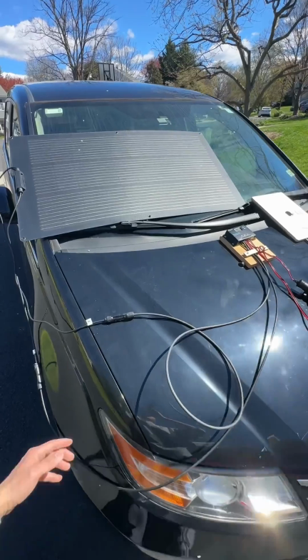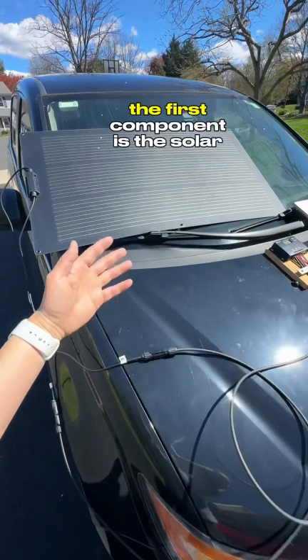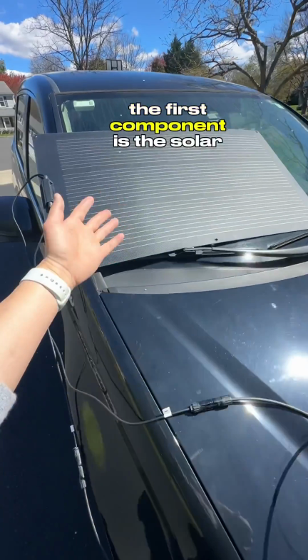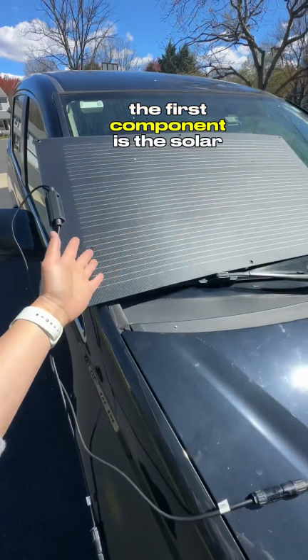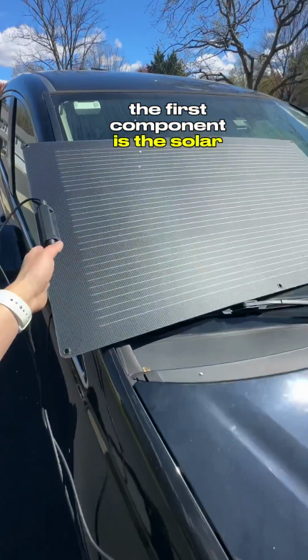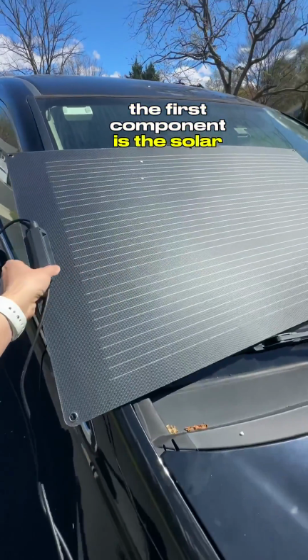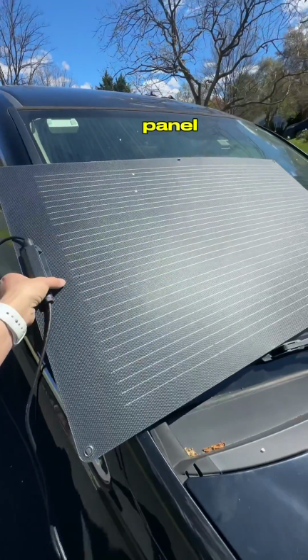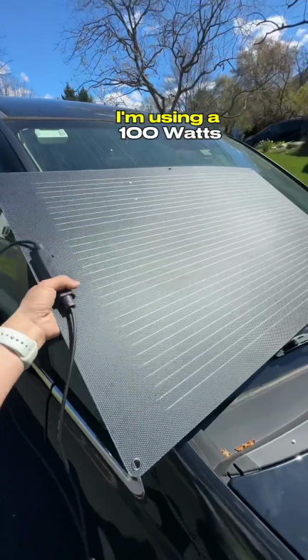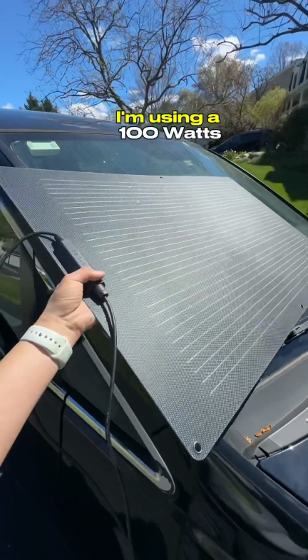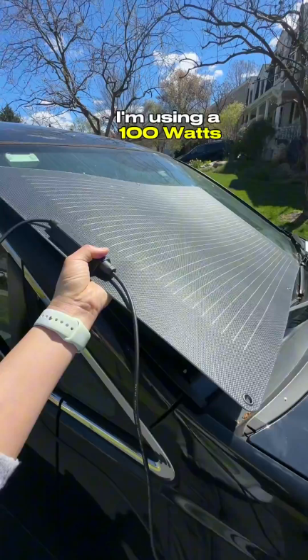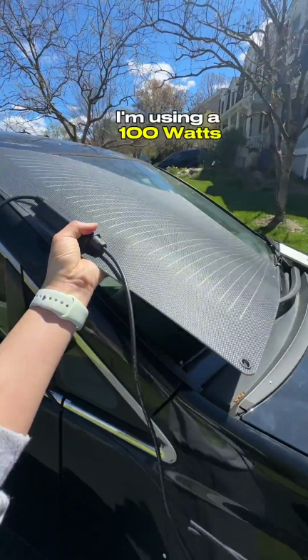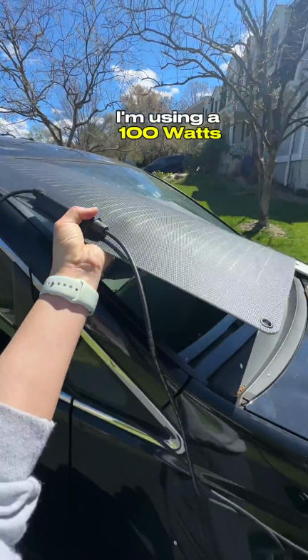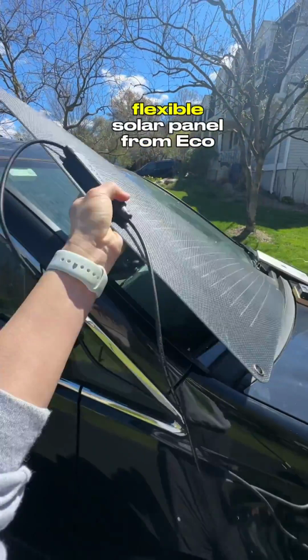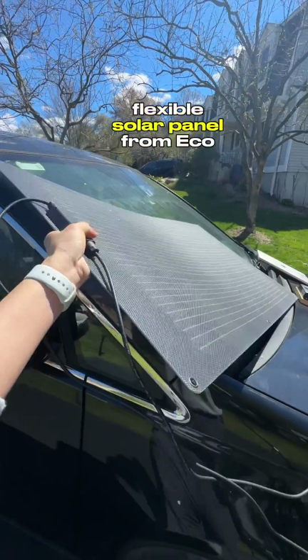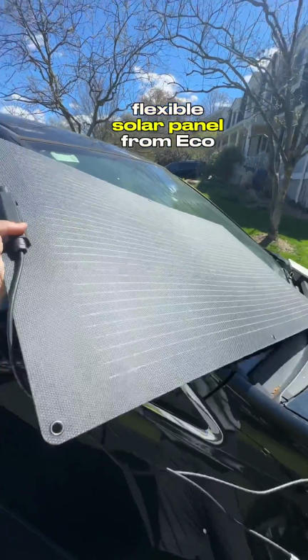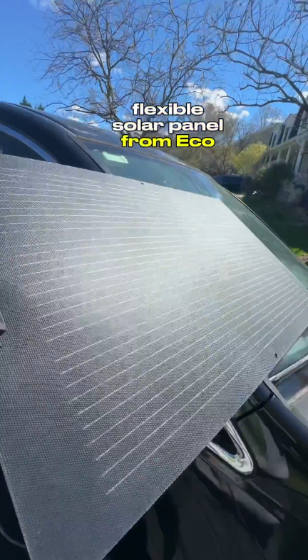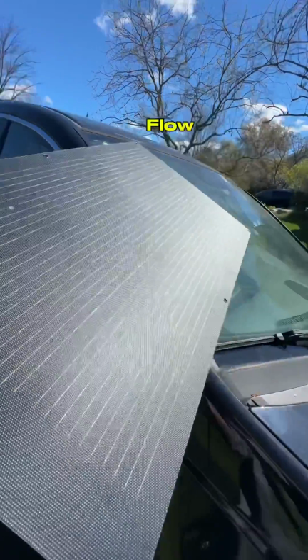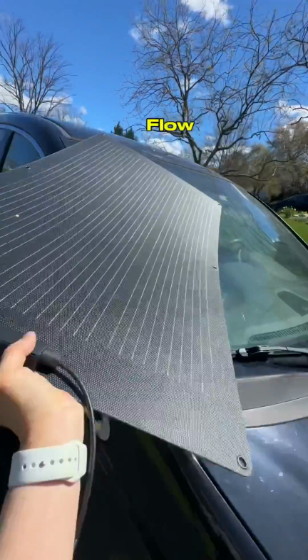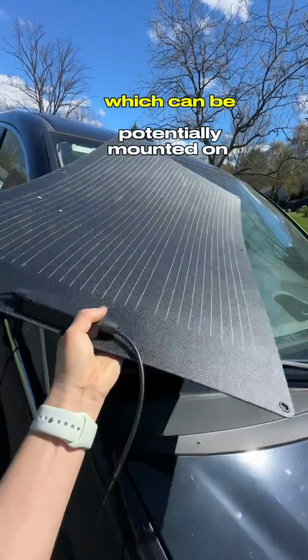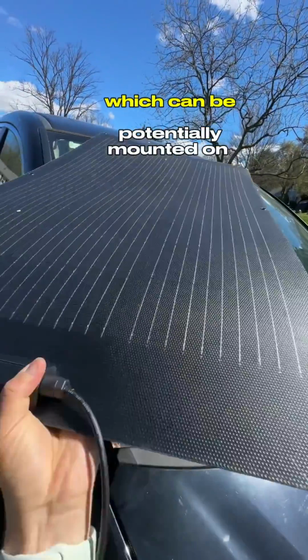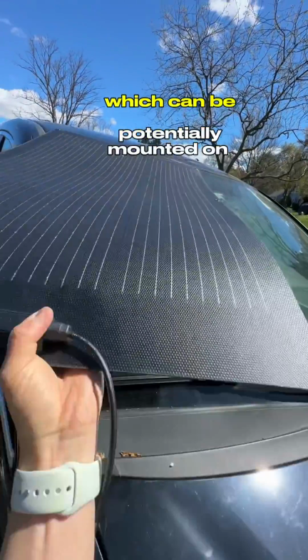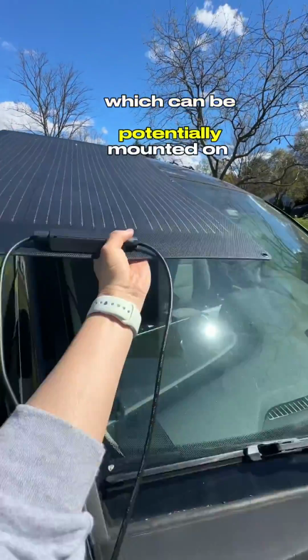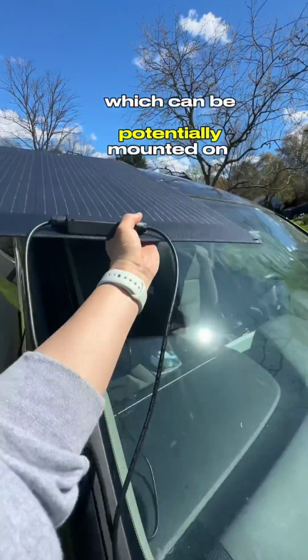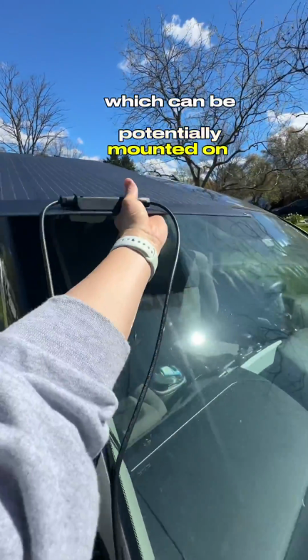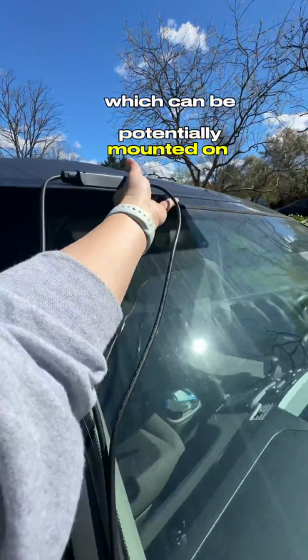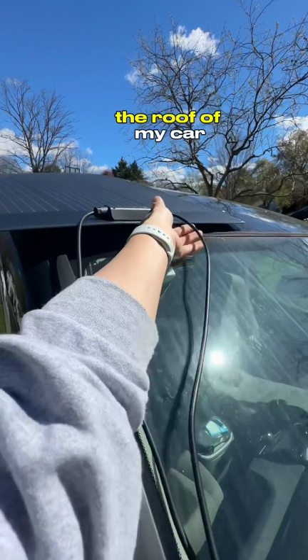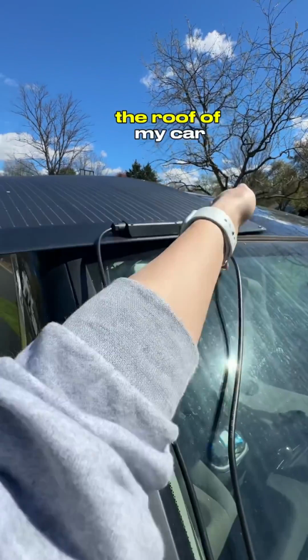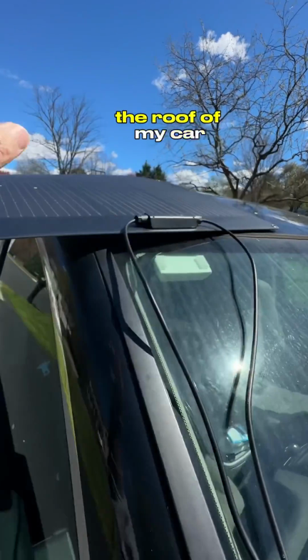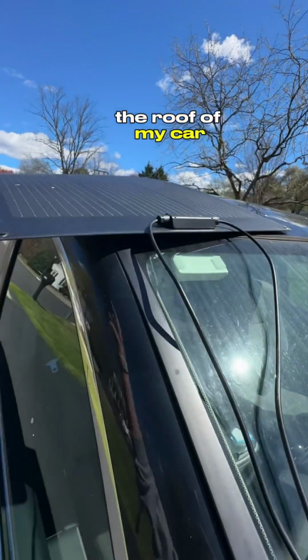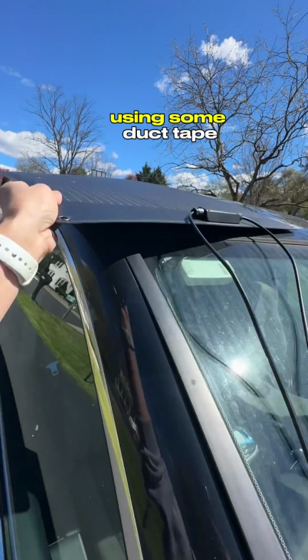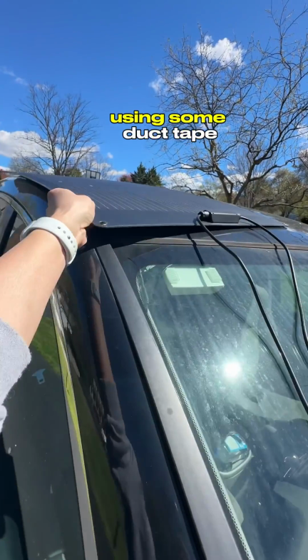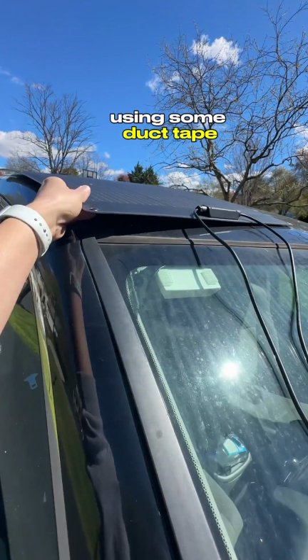The first component is the solar panel. I'm using a 100-watt flexible solar panel from EcoFlow, which can potentially be mounted on the roof of my car using some duct tape.